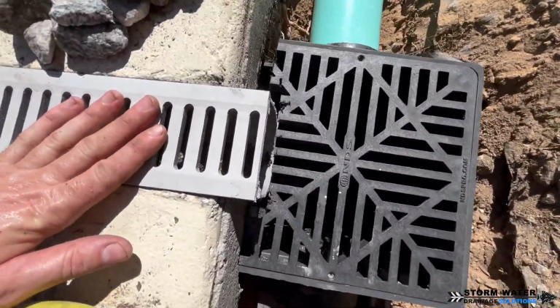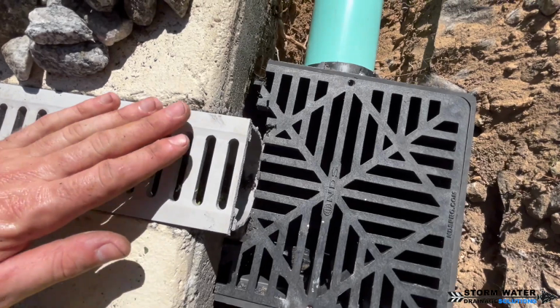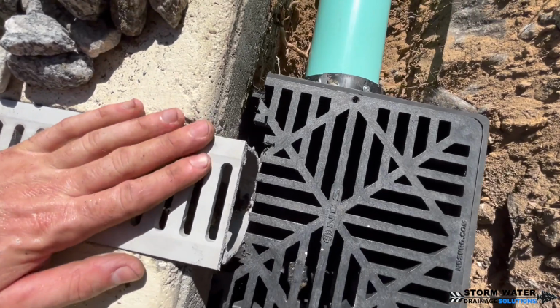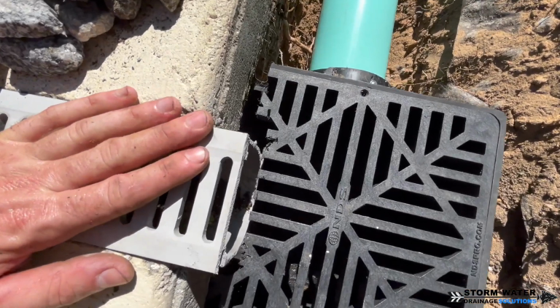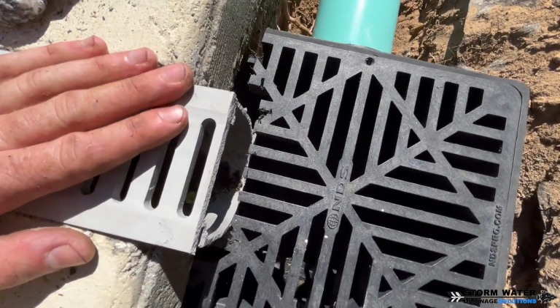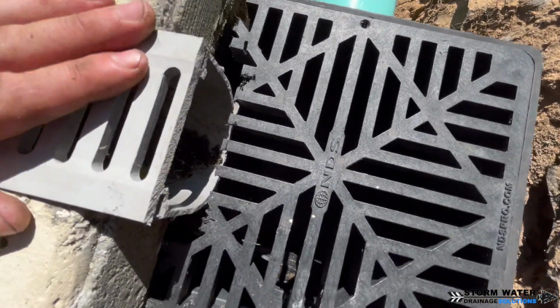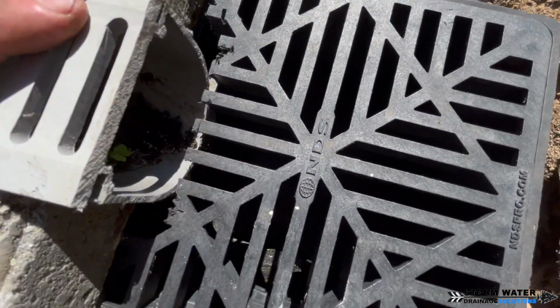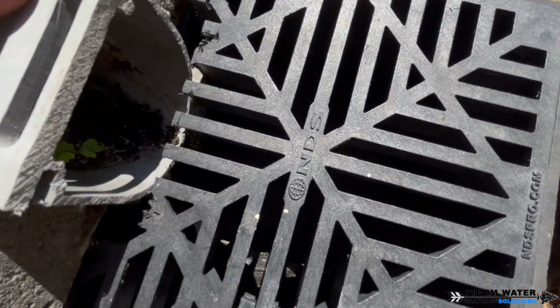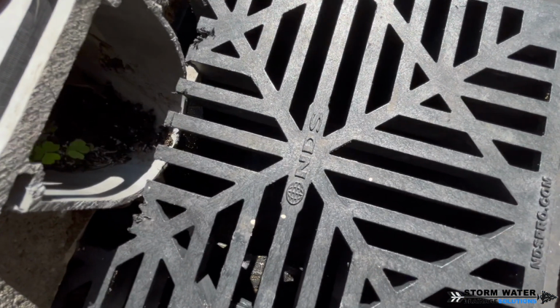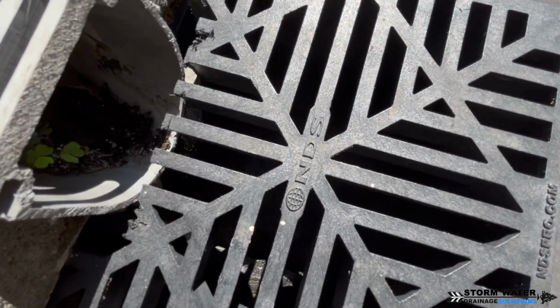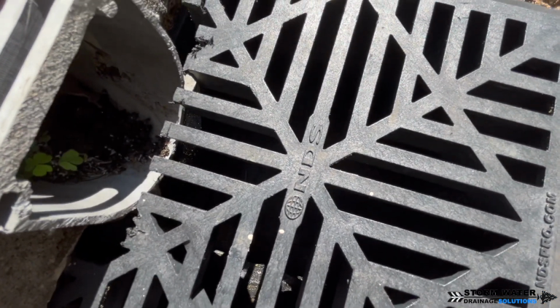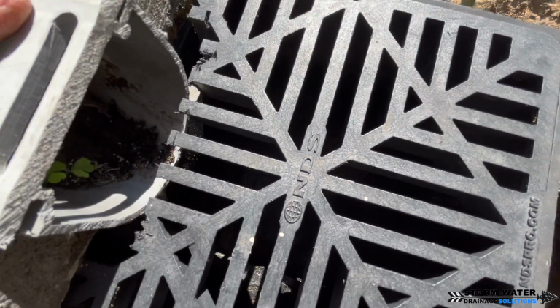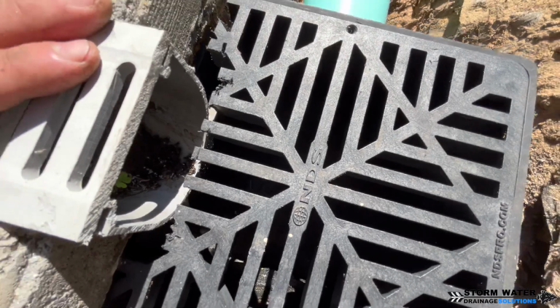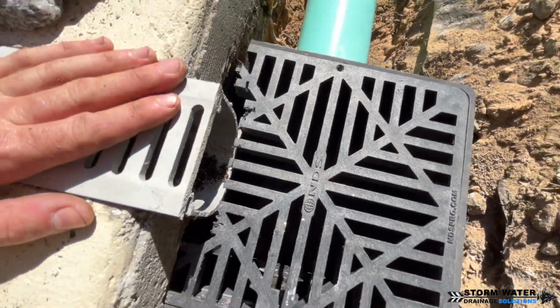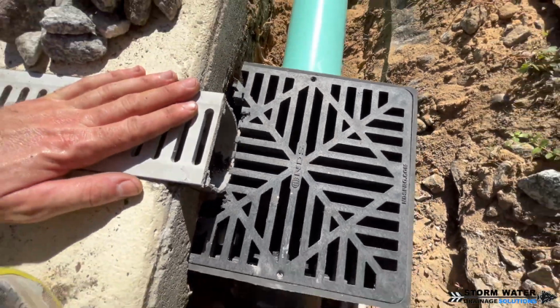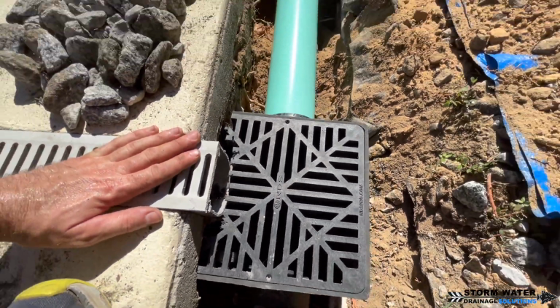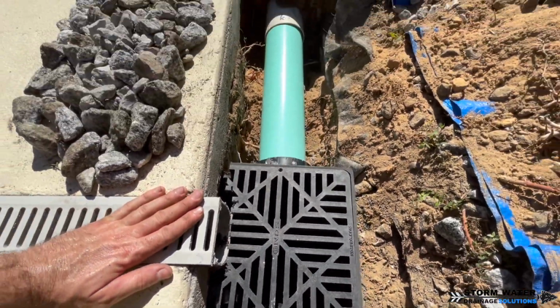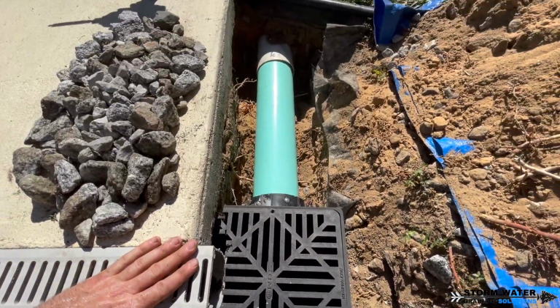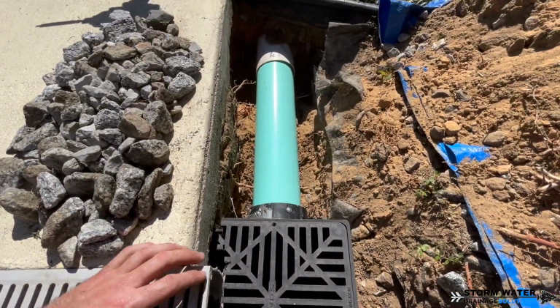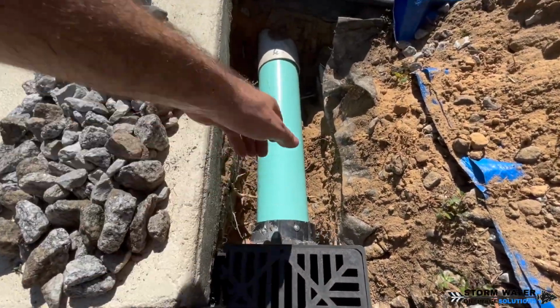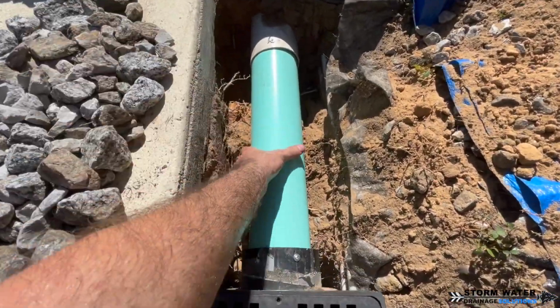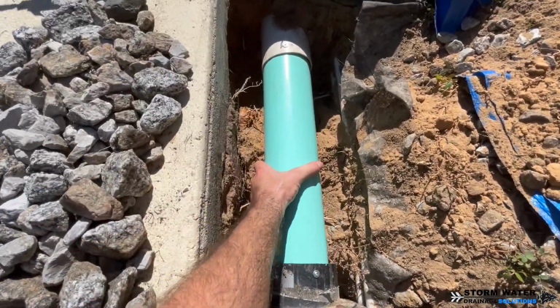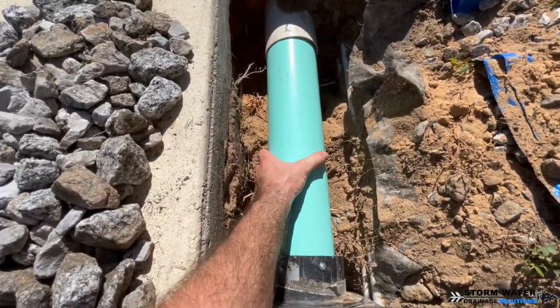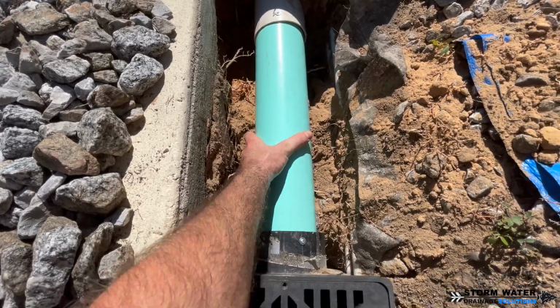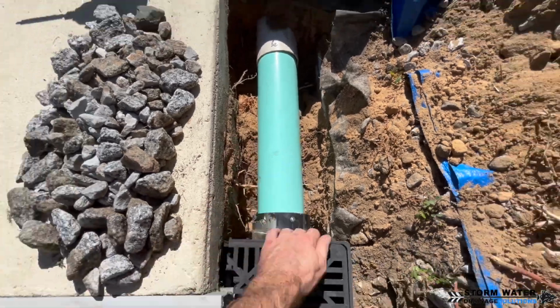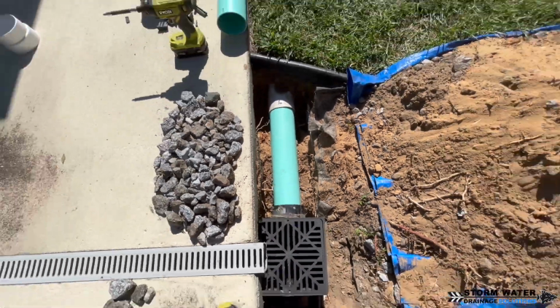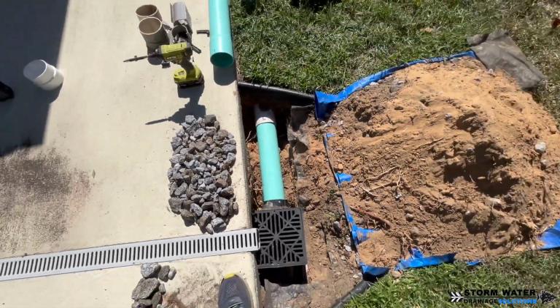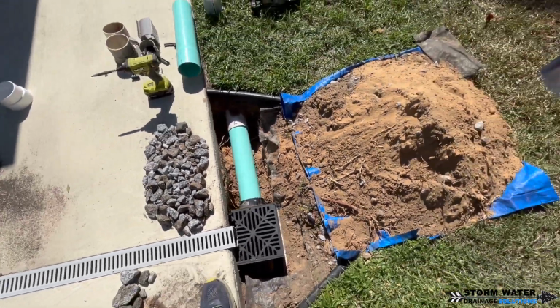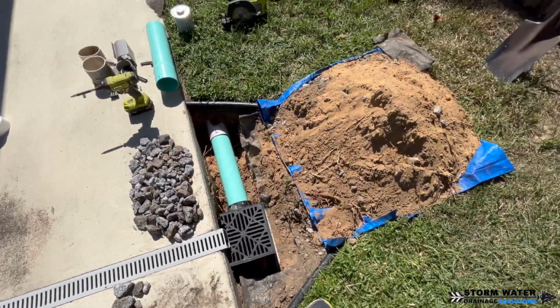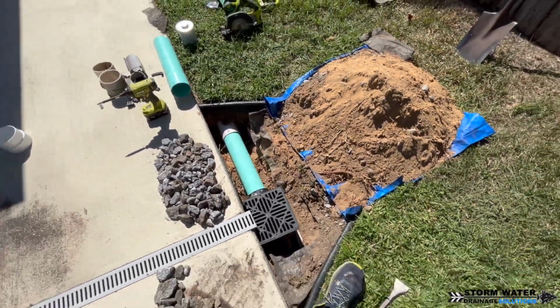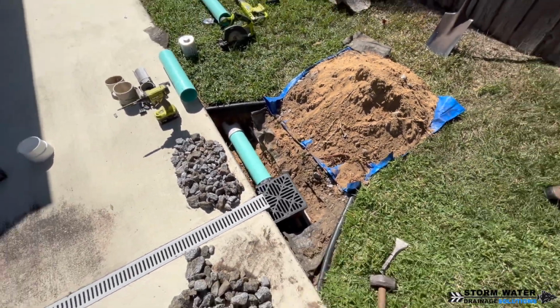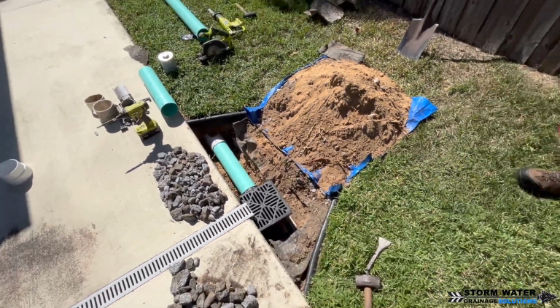If we were to have to dig up this entire main line and re-sink it, it would just be way too much money for the client's budget. So the better option was to custom cut these catch basins and put them below the channel drain.